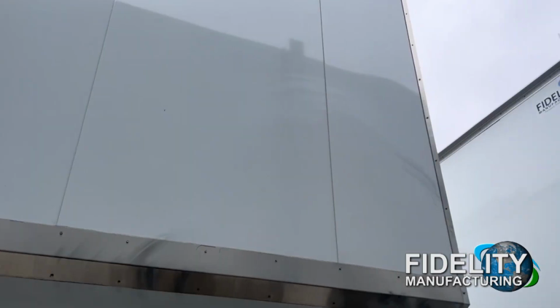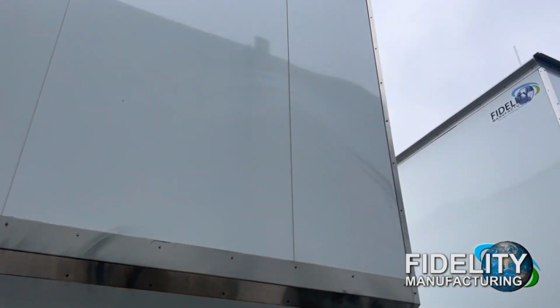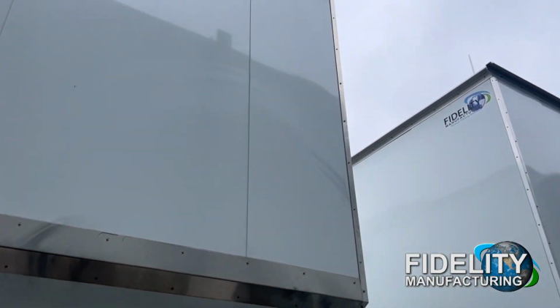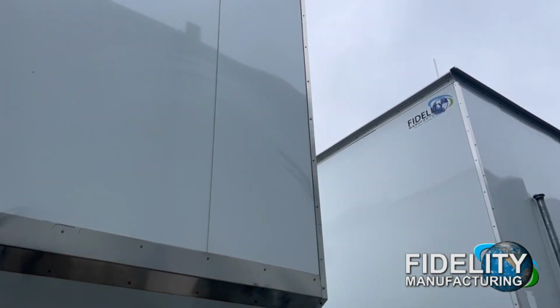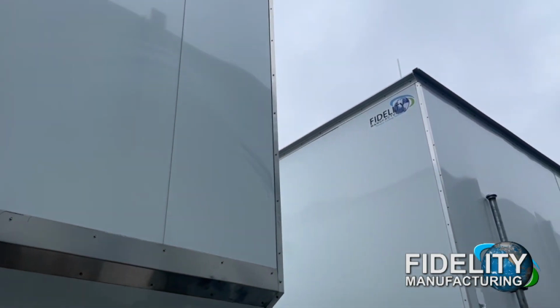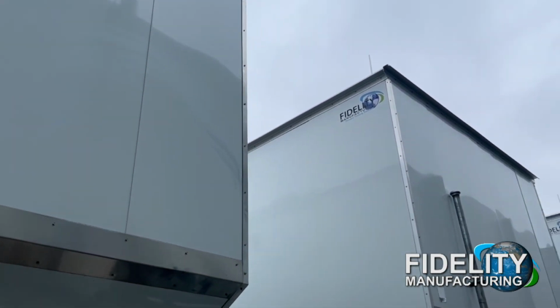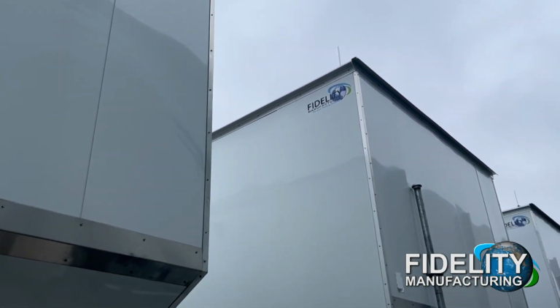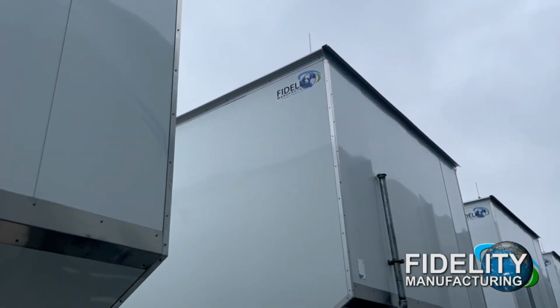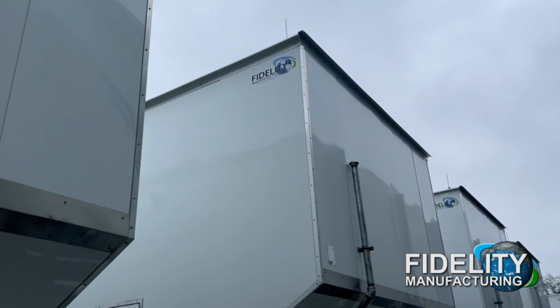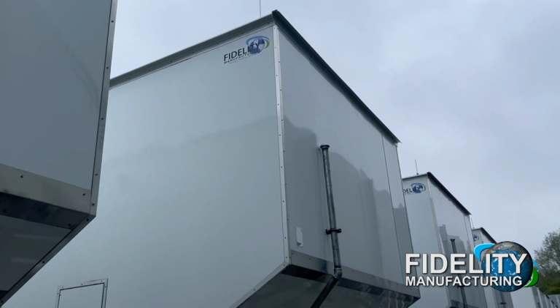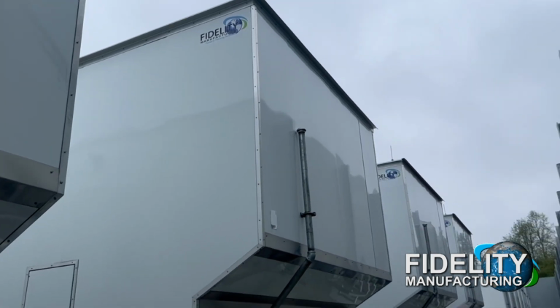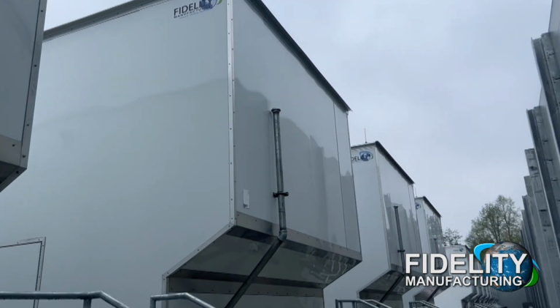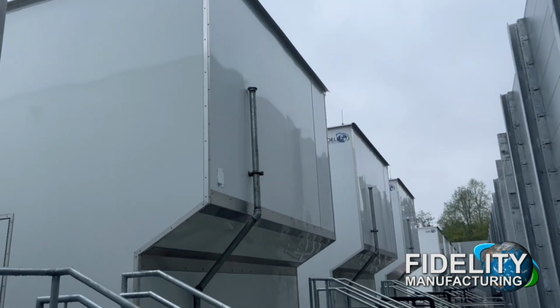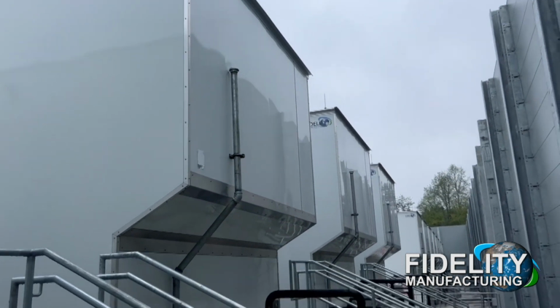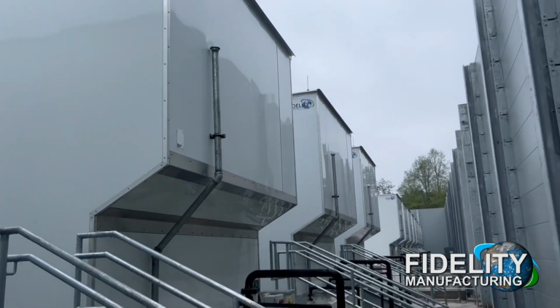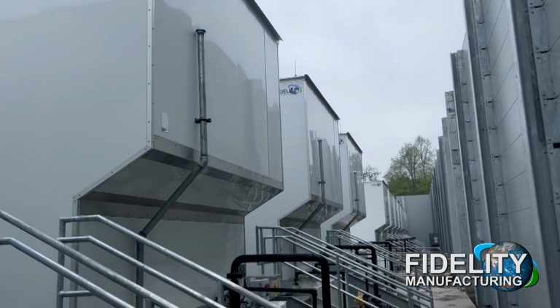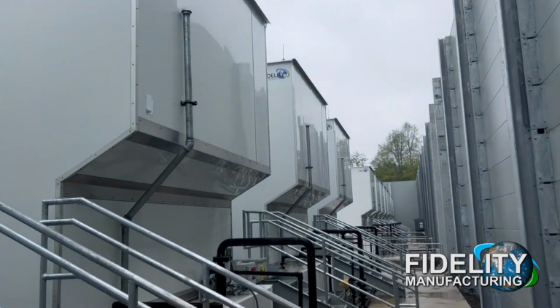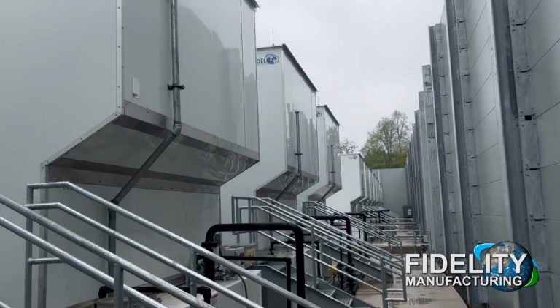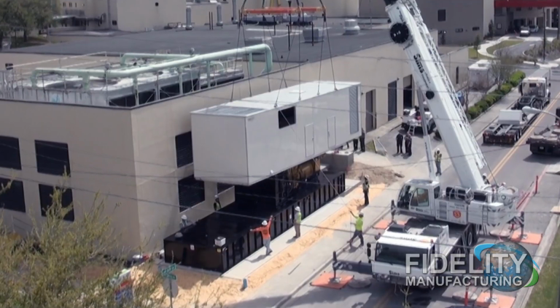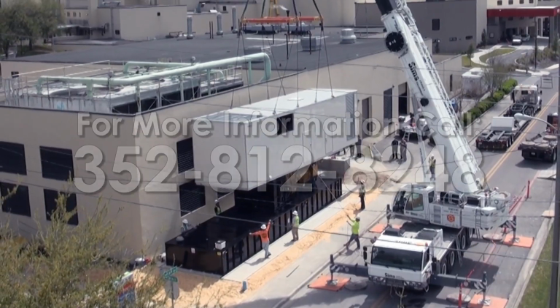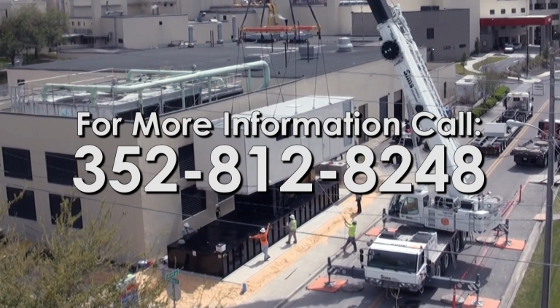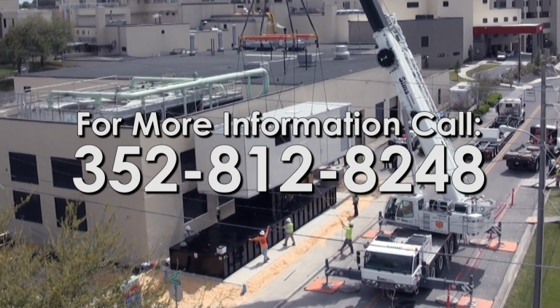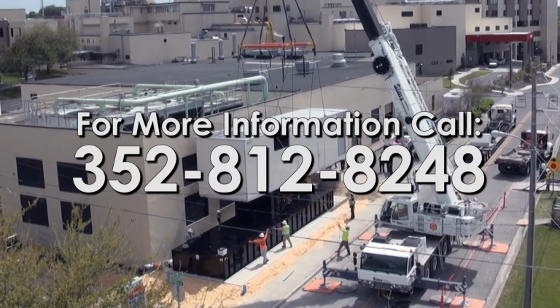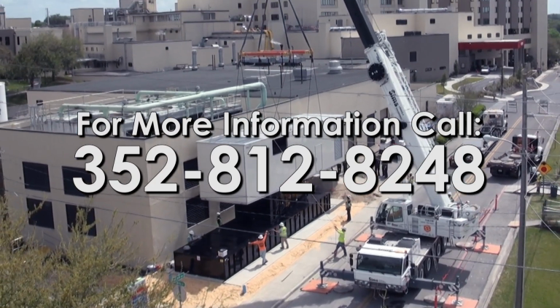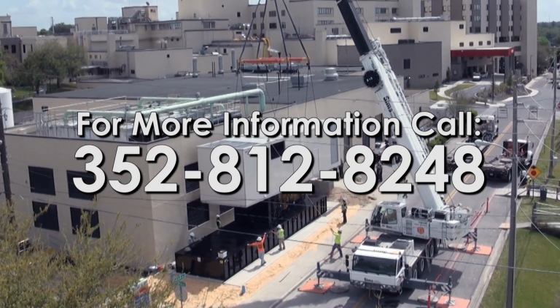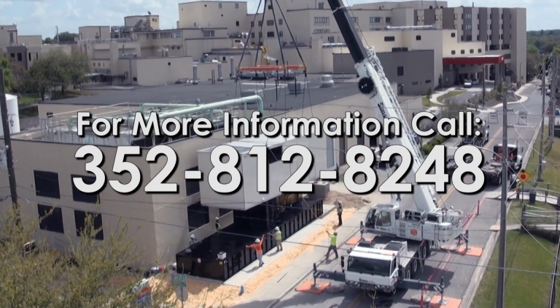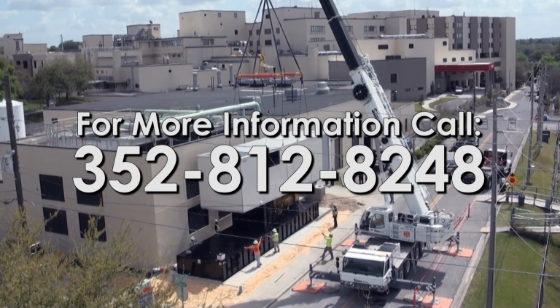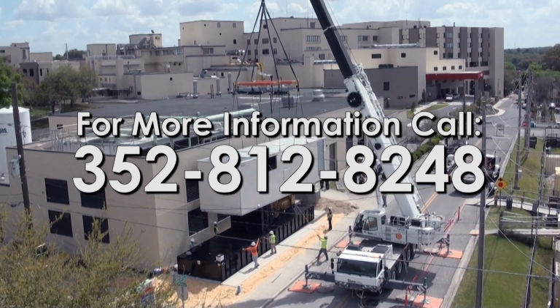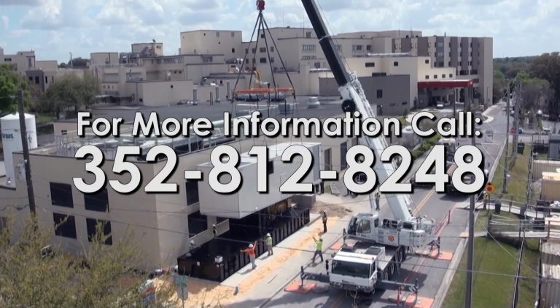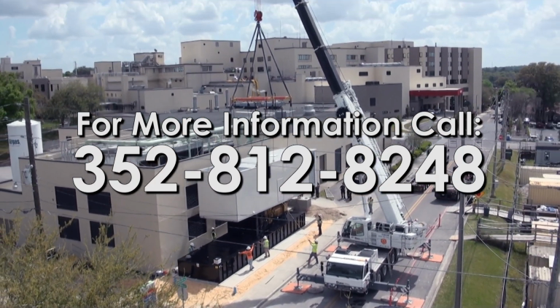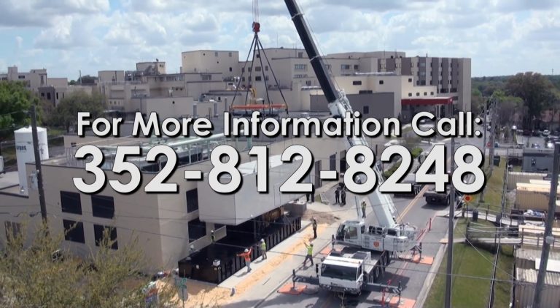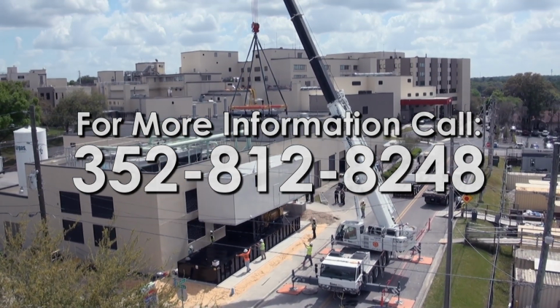Always striving to go above and beyond your expectations, our team provides support and assistance for a streamlined and successful project completion. For more information about Fidelity's service department, call 352-812-8248.